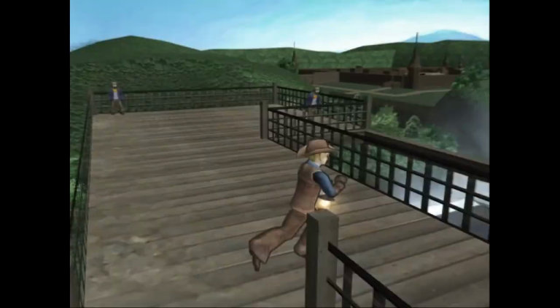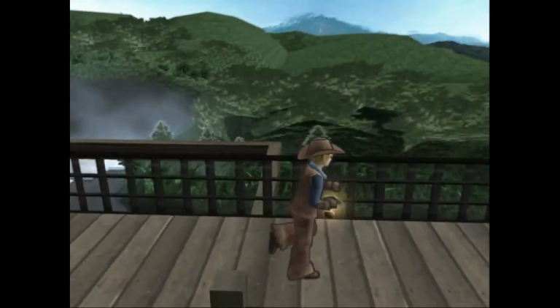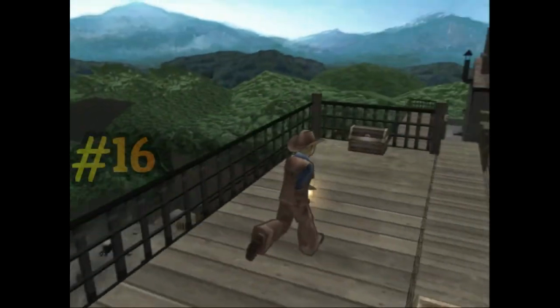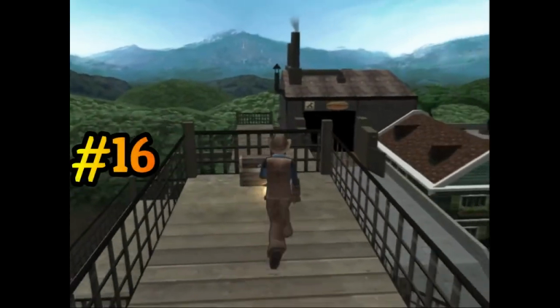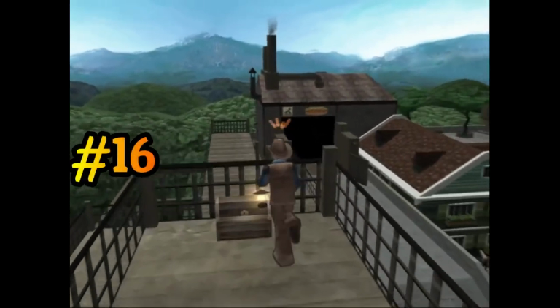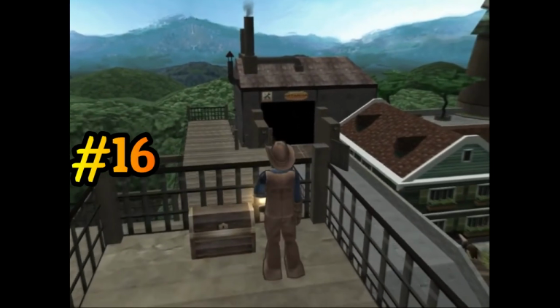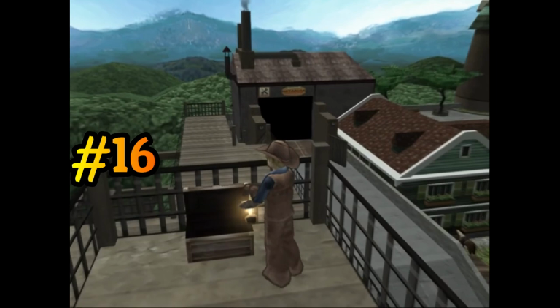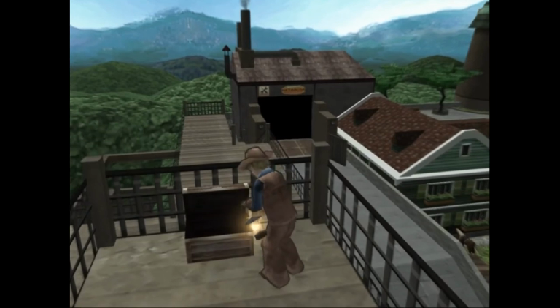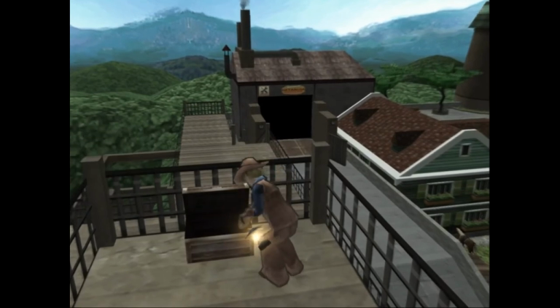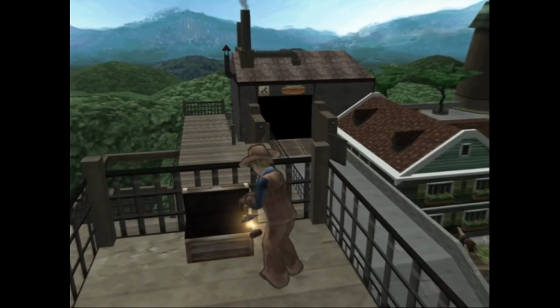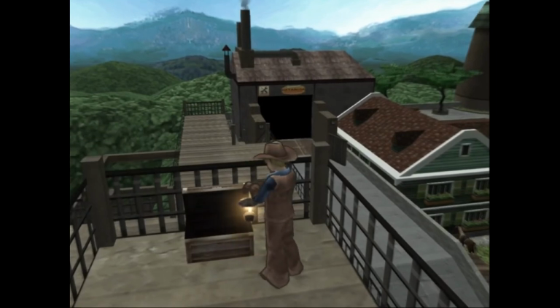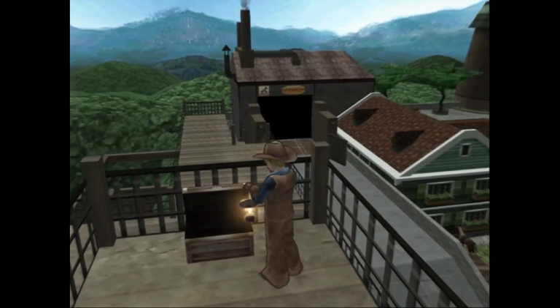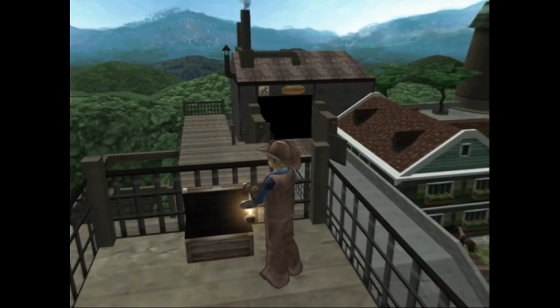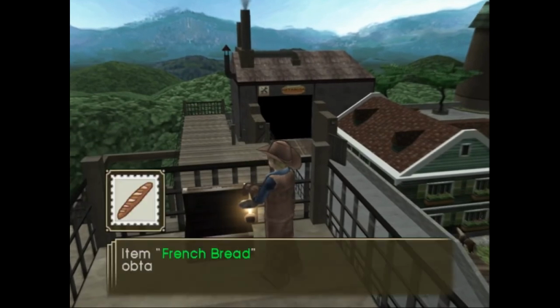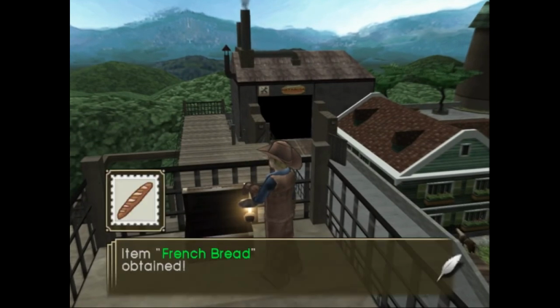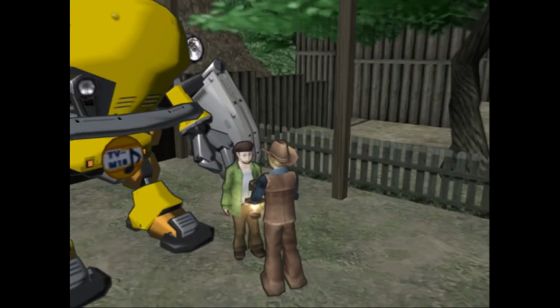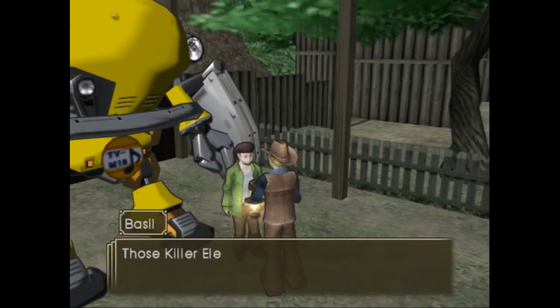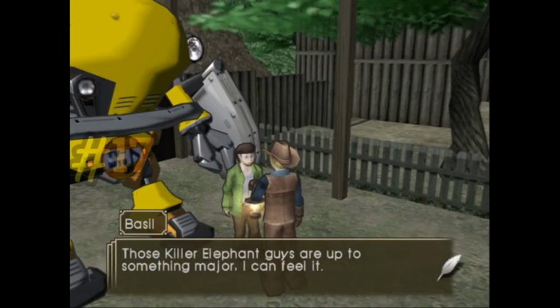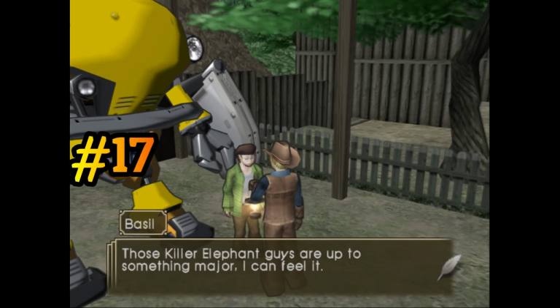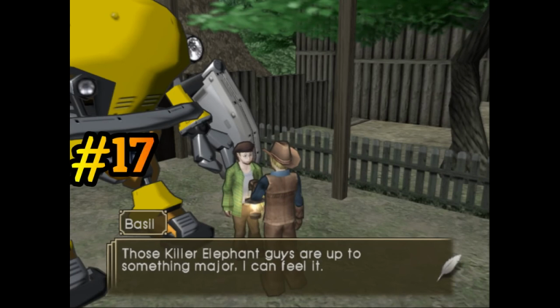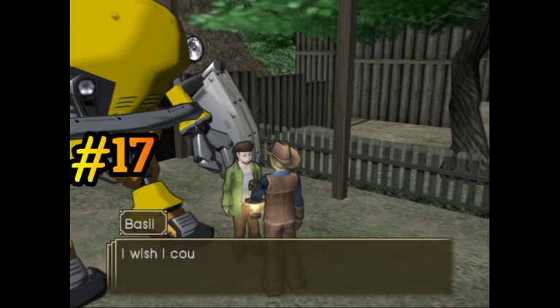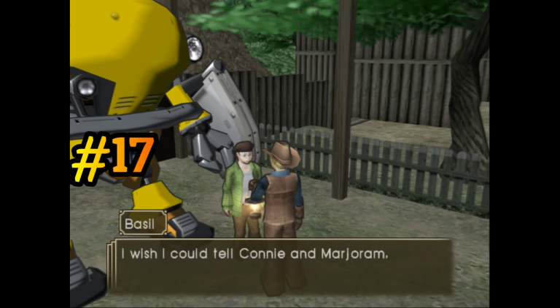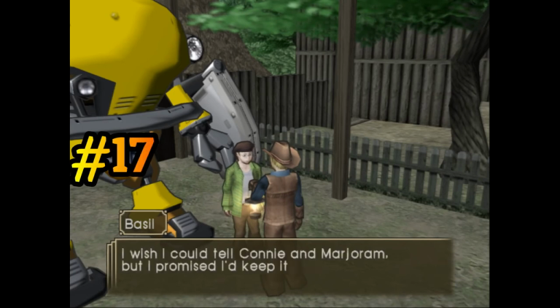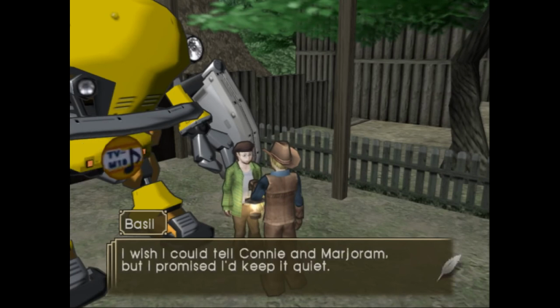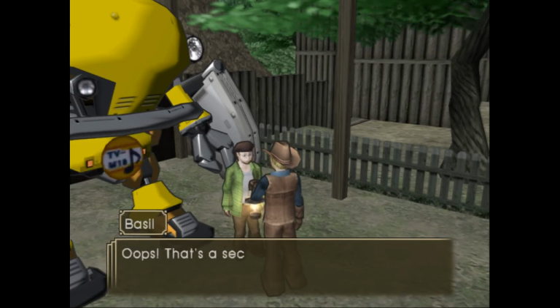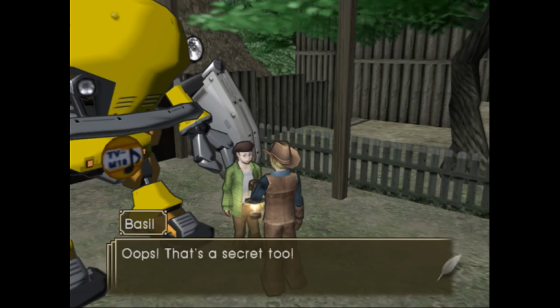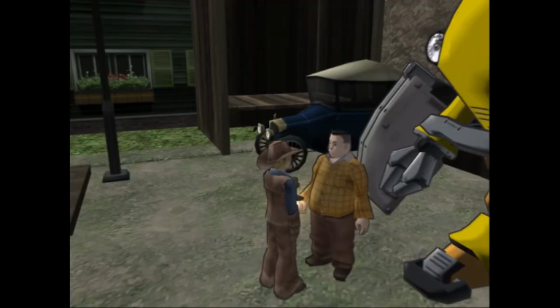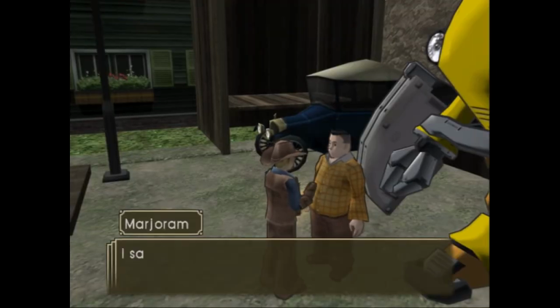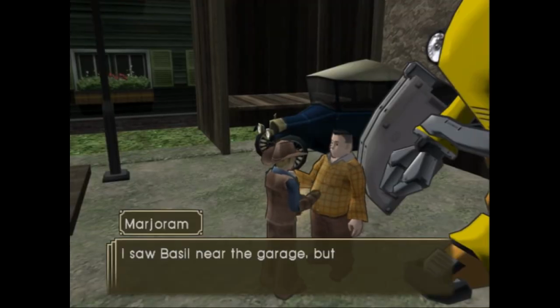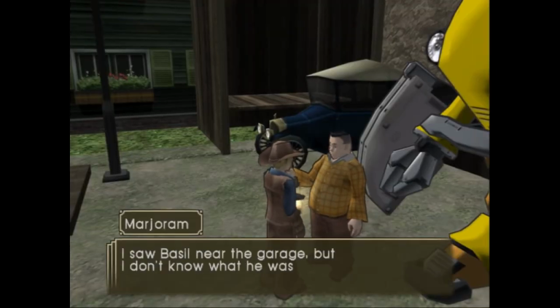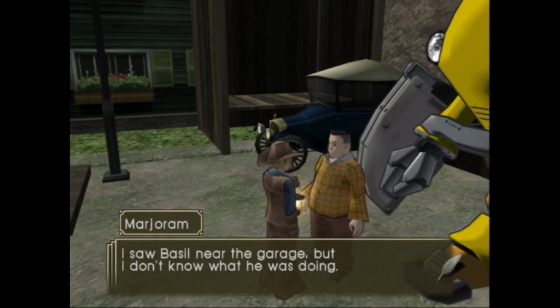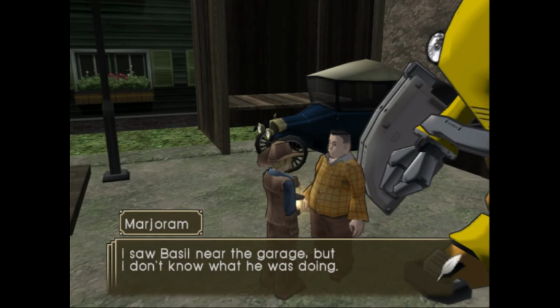Once you head through the garage, you'll go up these stairs and you'll find some French bread. Once you've found Basil, talk to him and you'll get a bit of extra dialogue, and then you can talk to Marjoram about what he just said.